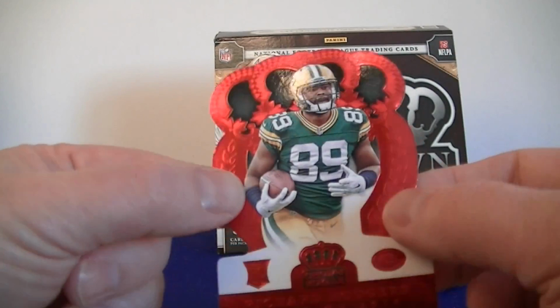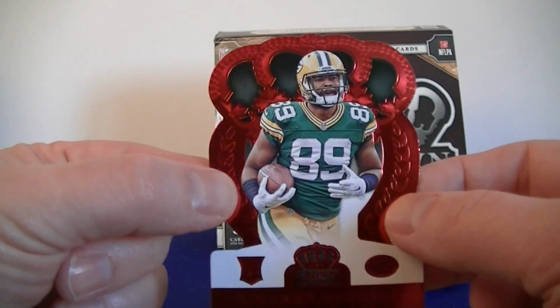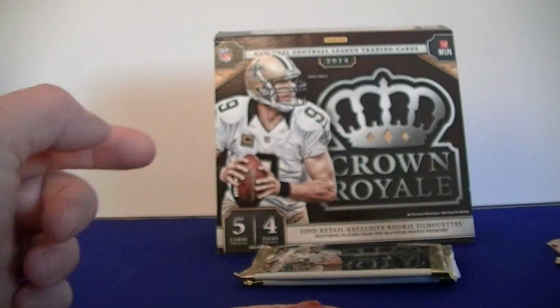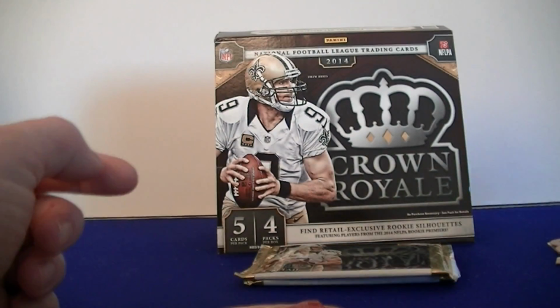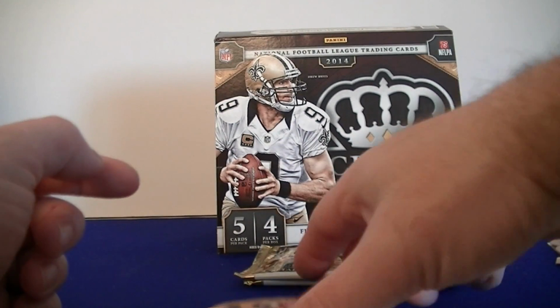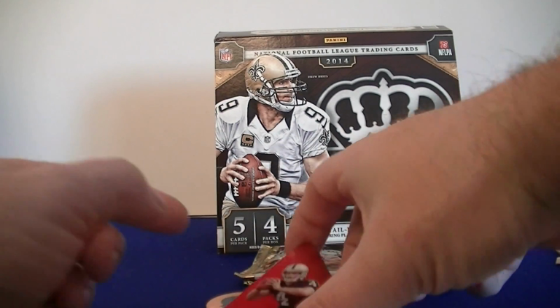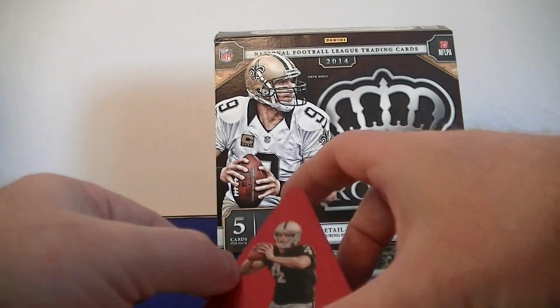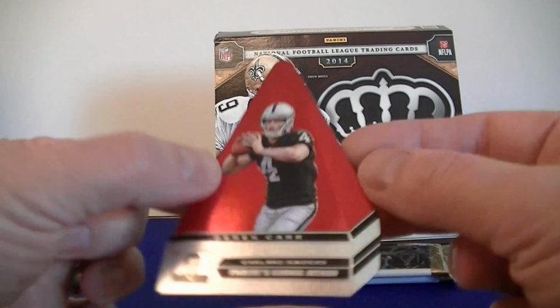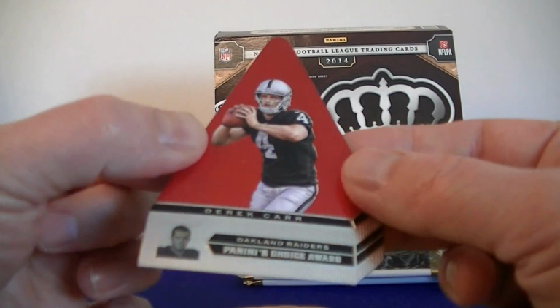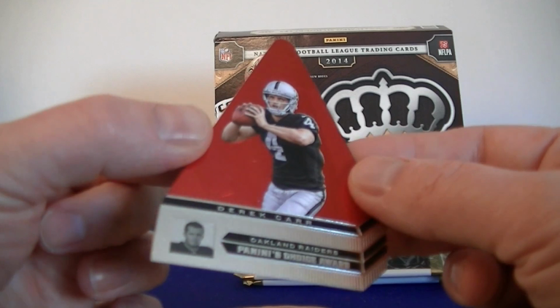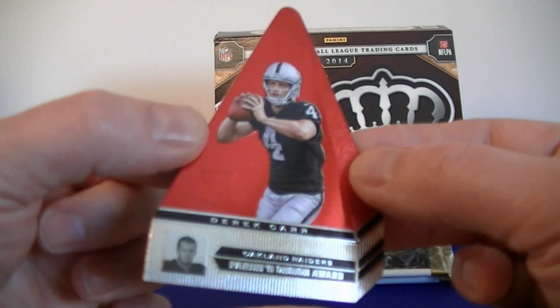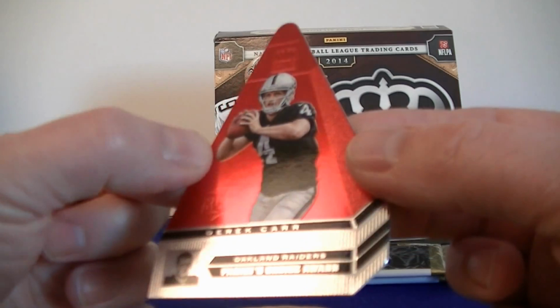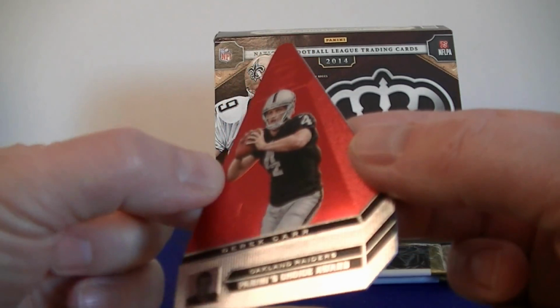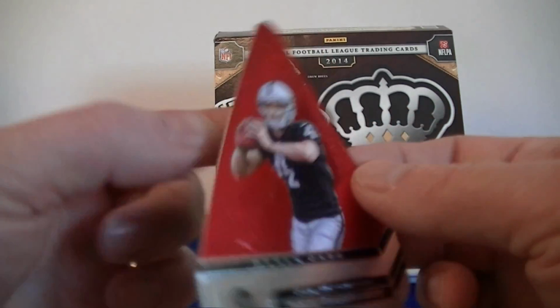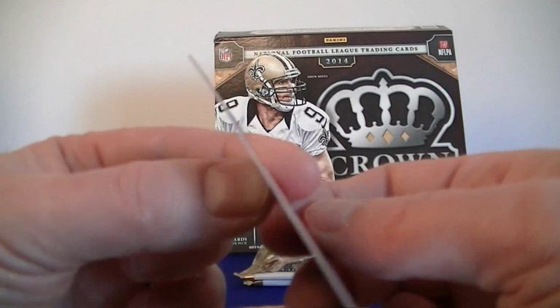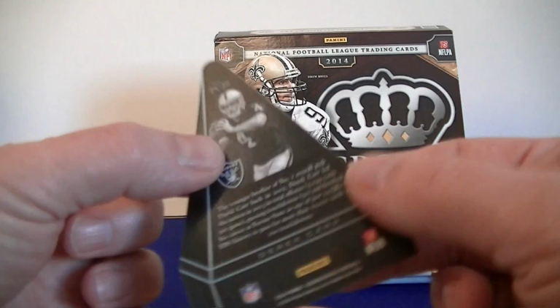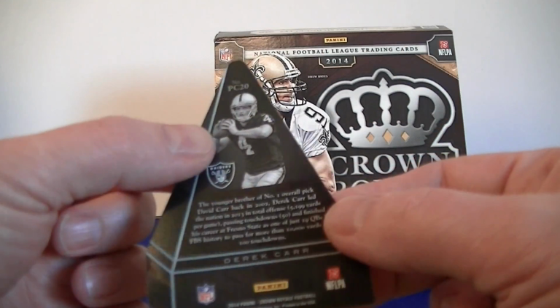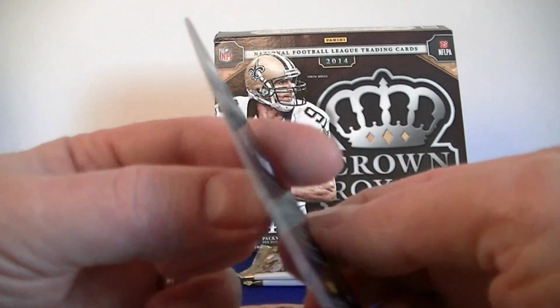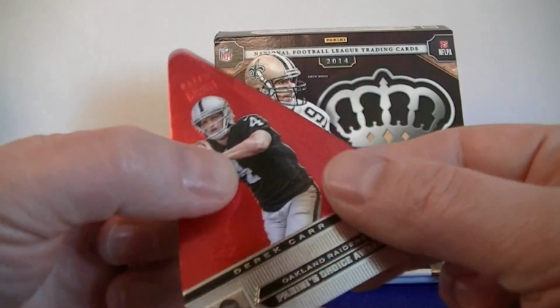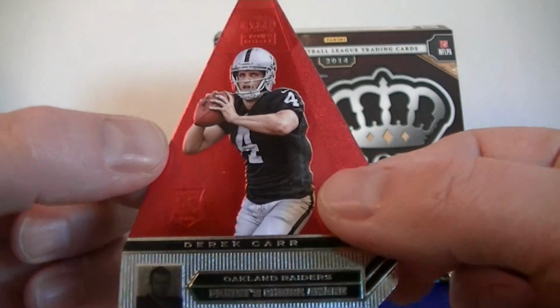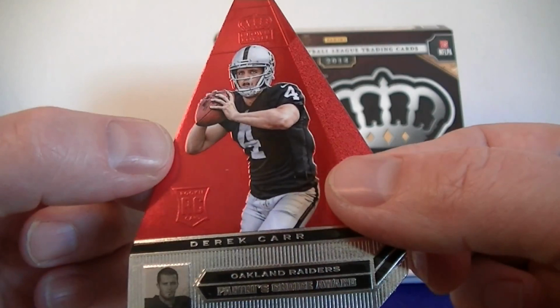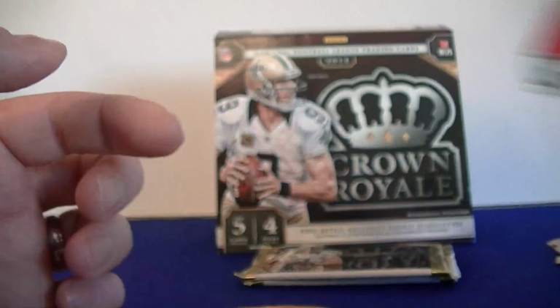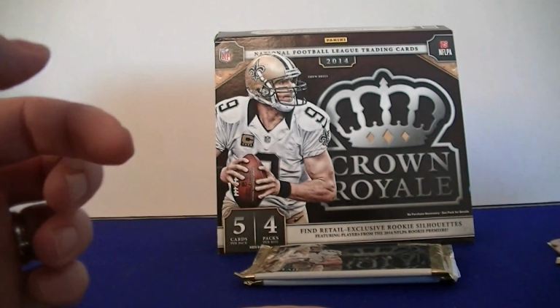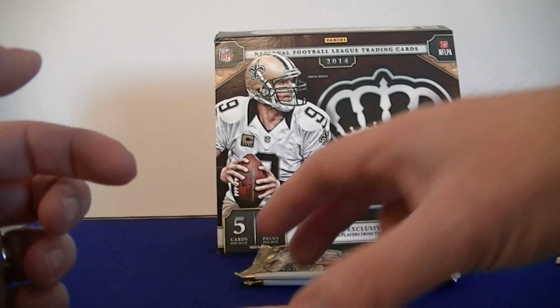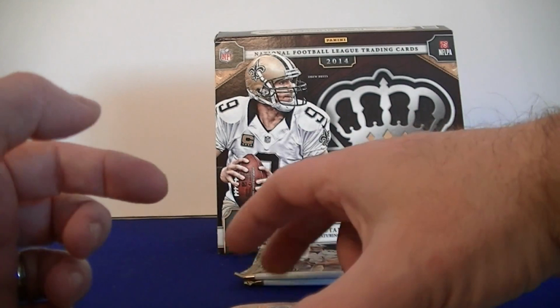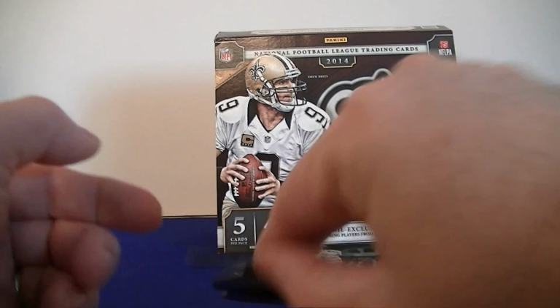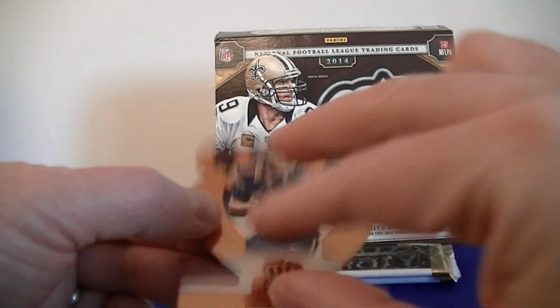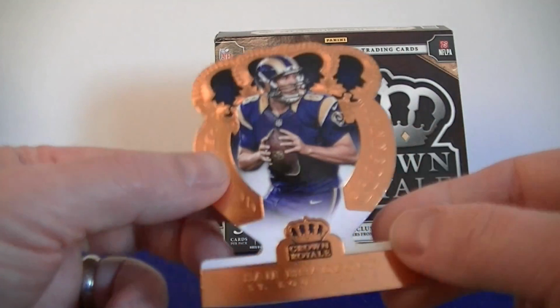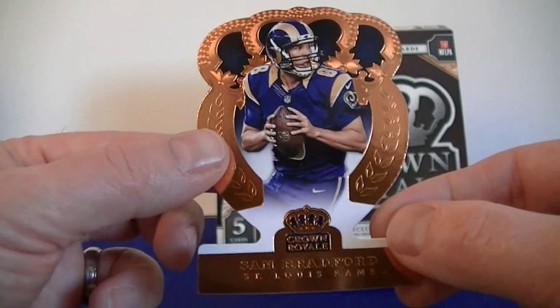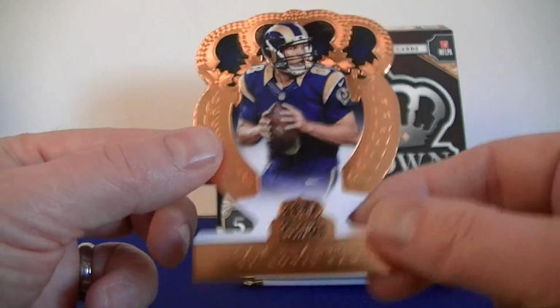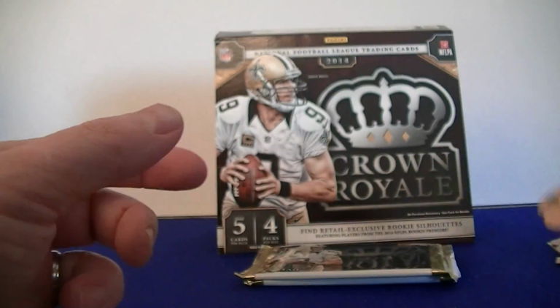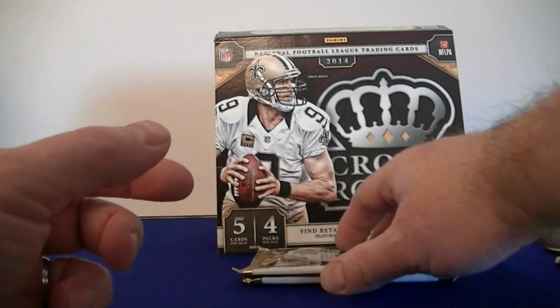Very nice rookie, two serial numbers. How about a Derek Carr rookie Pylon red — nice. What a pack. Sam Bradford. That's a good pack.